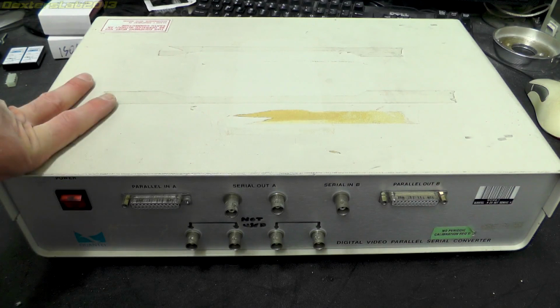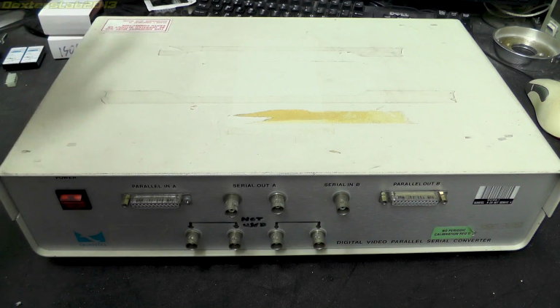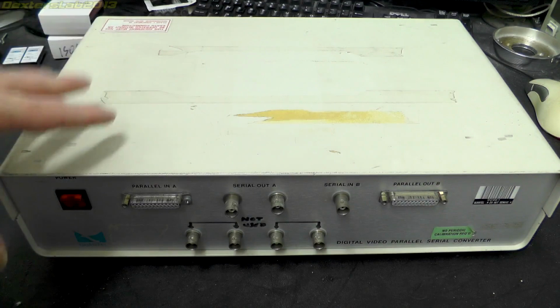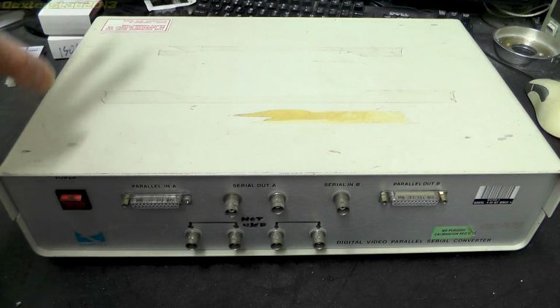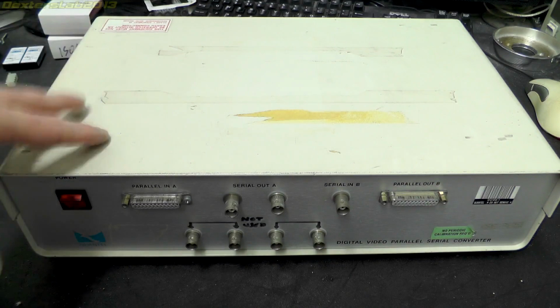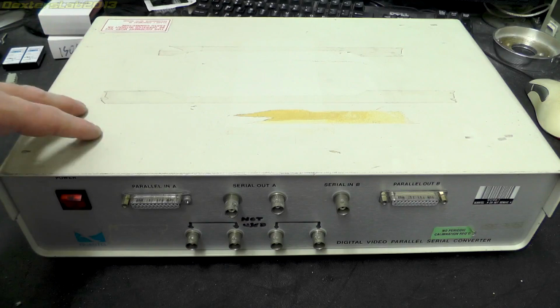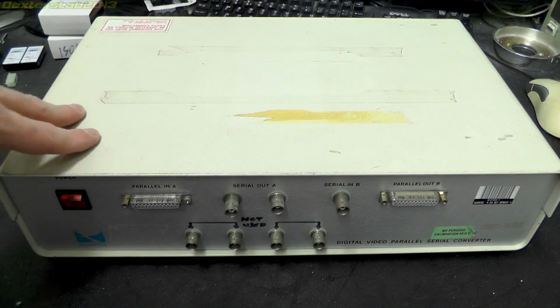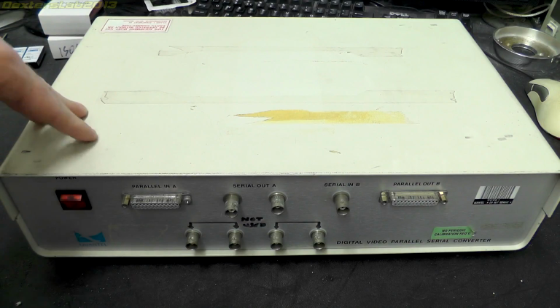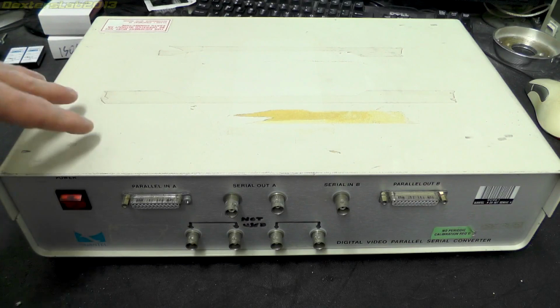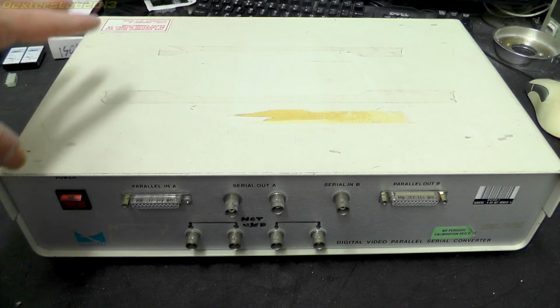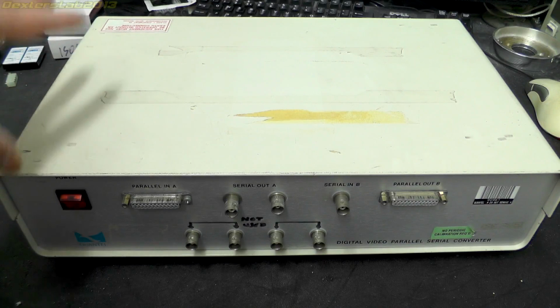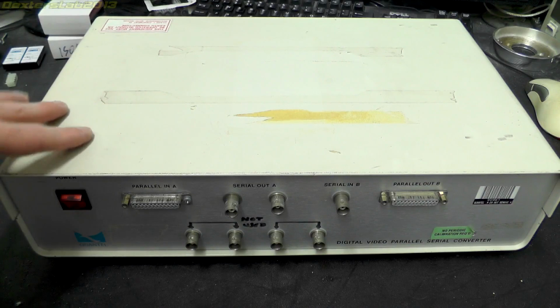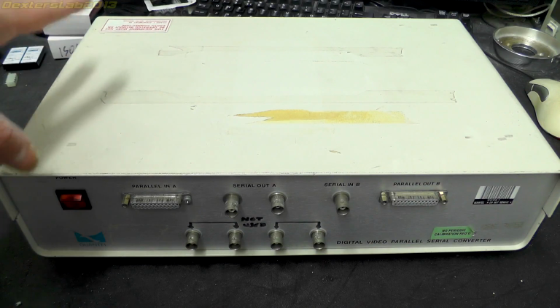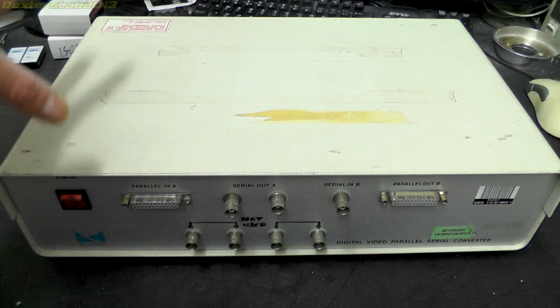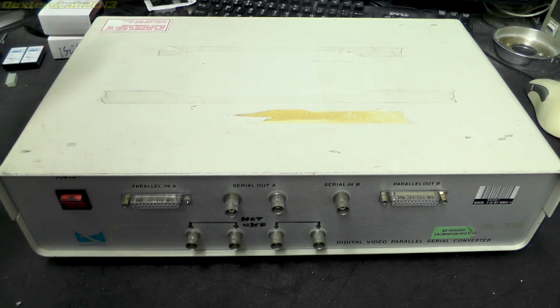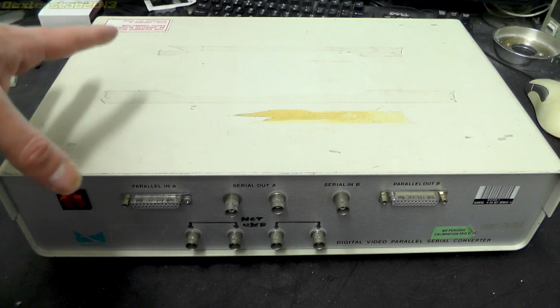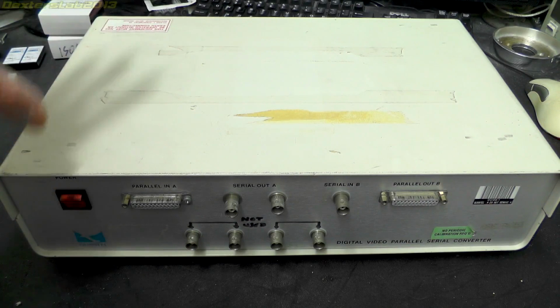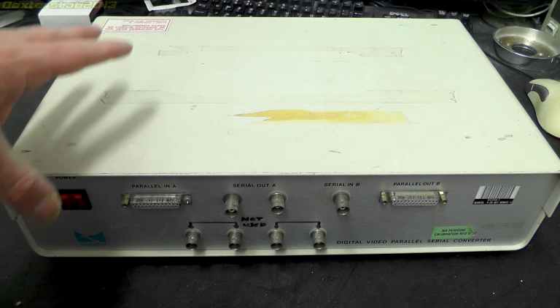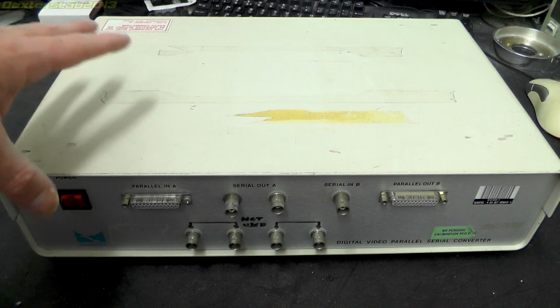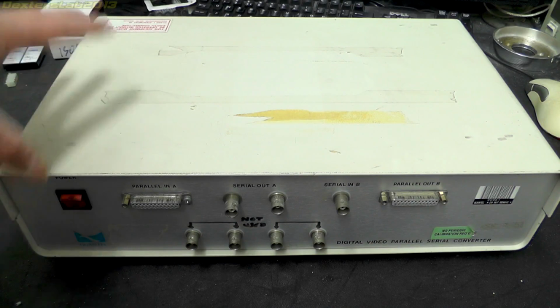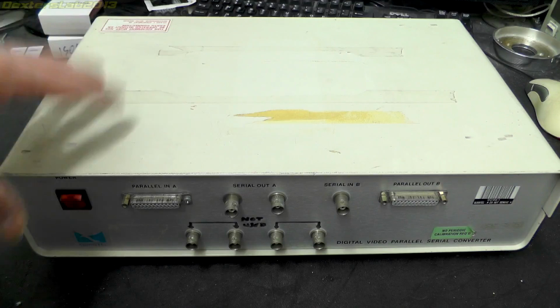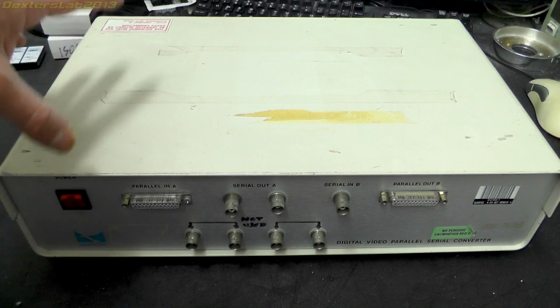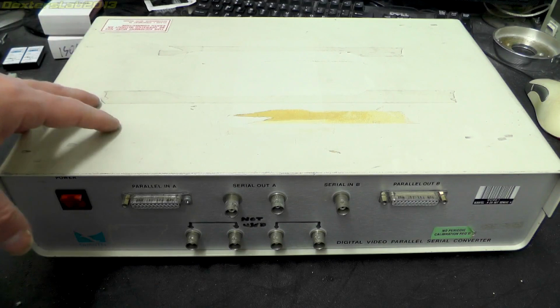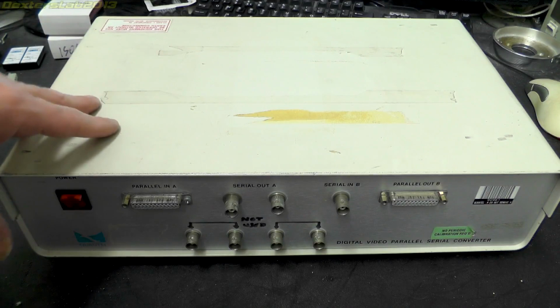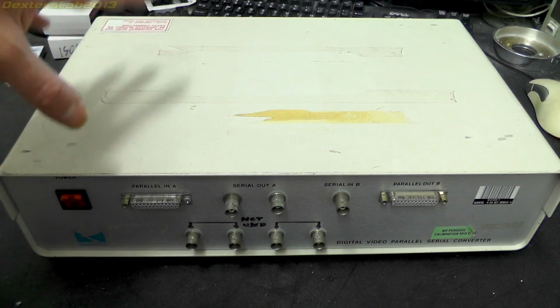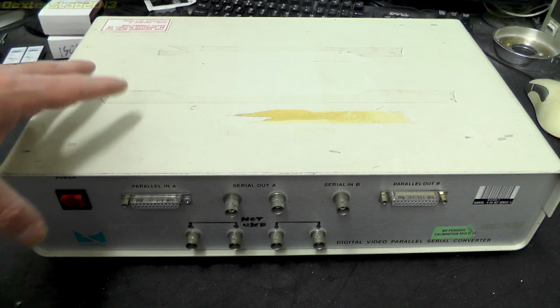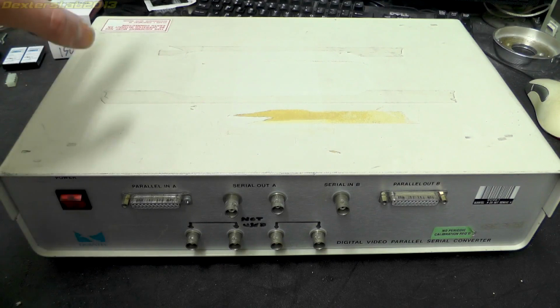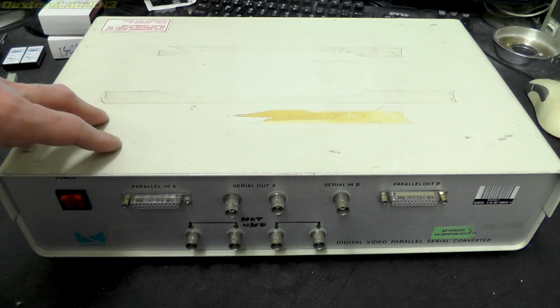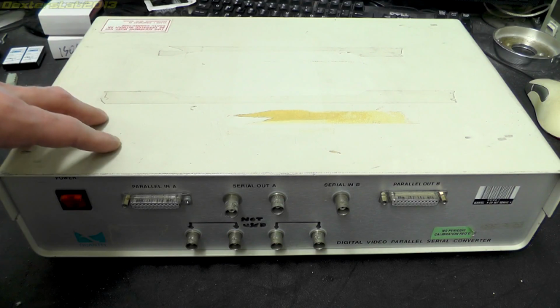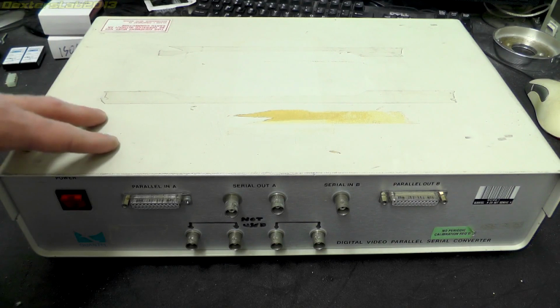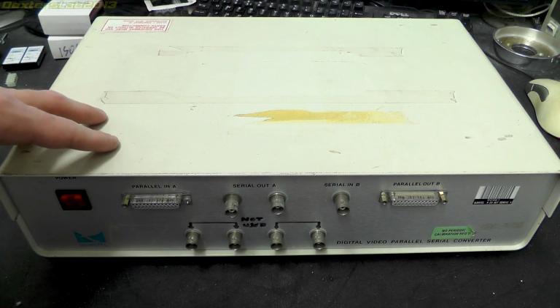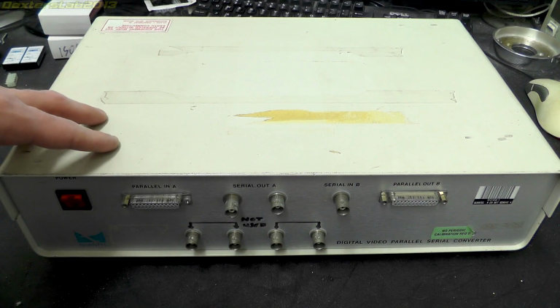I have to be honest — I have already opened this and I have already started to make repairs. It was in the process of doing that that I decided maybe I should film this and let you guys see what I do.